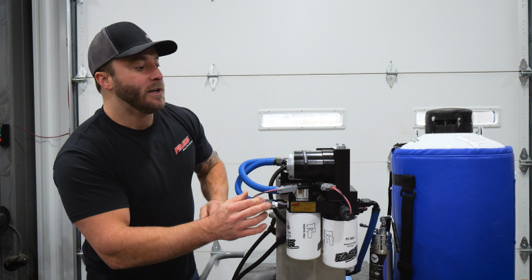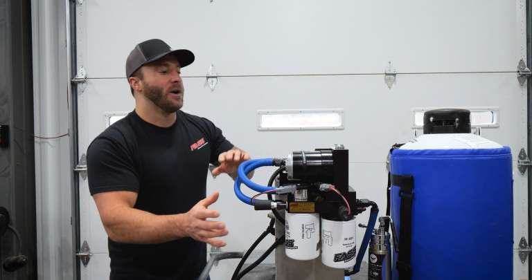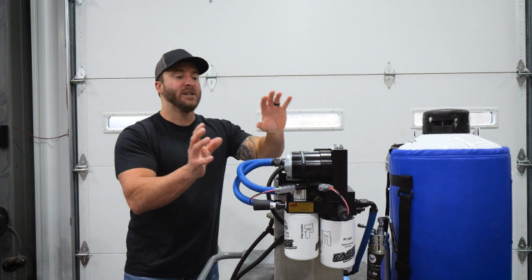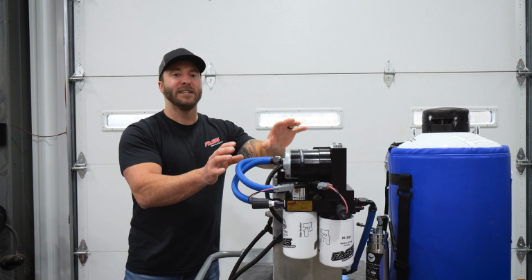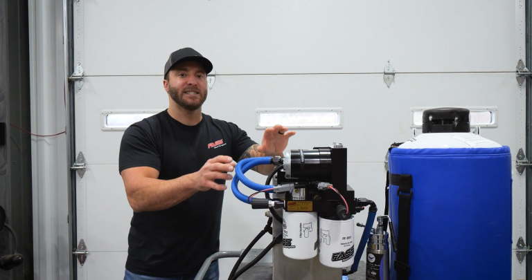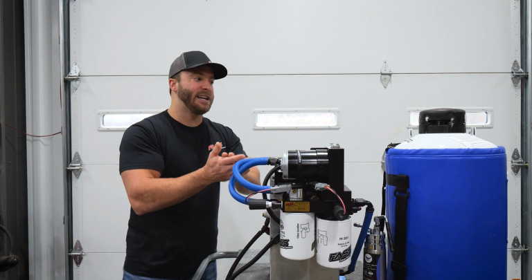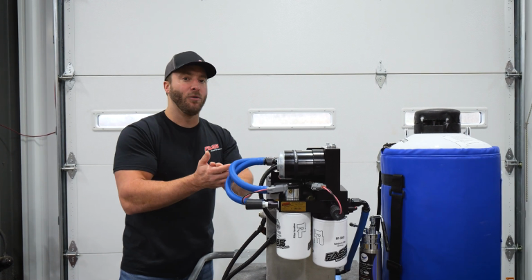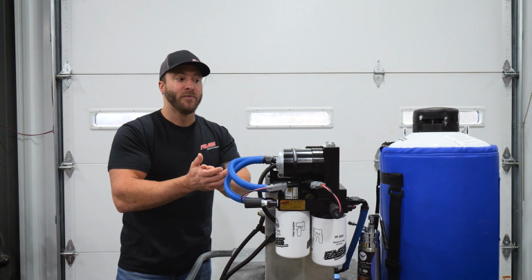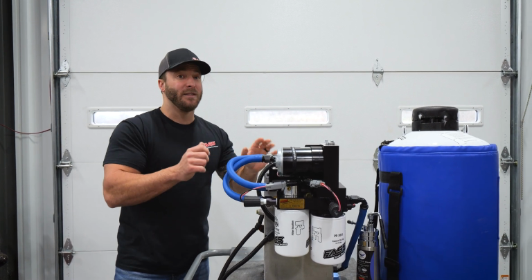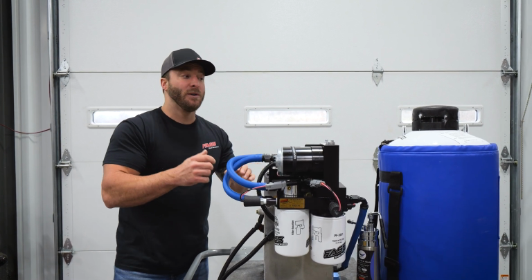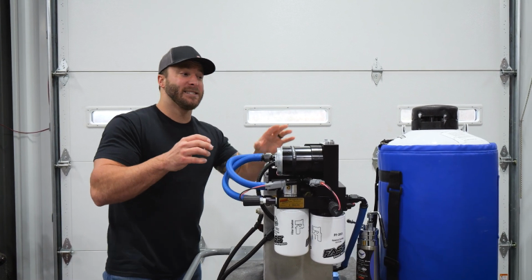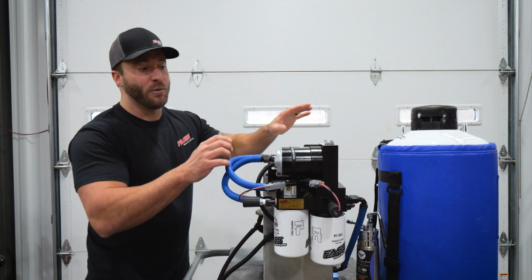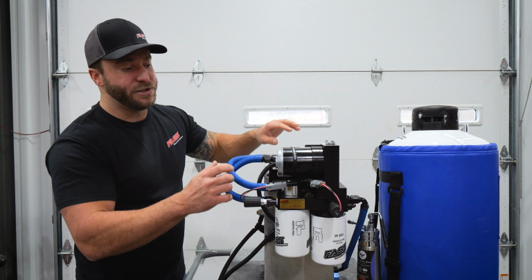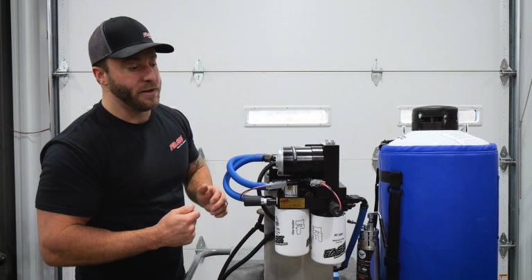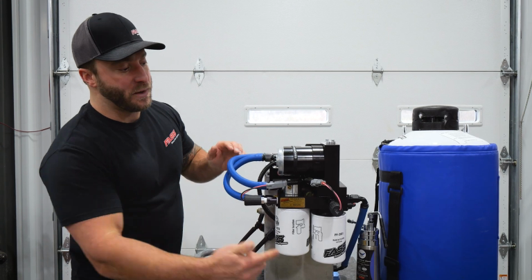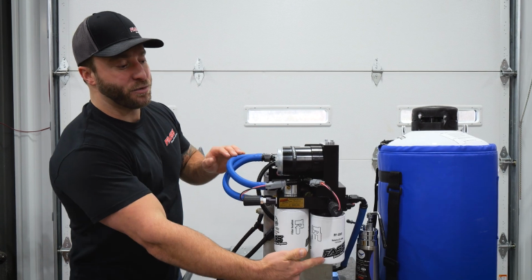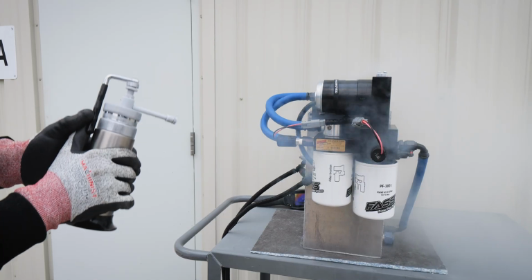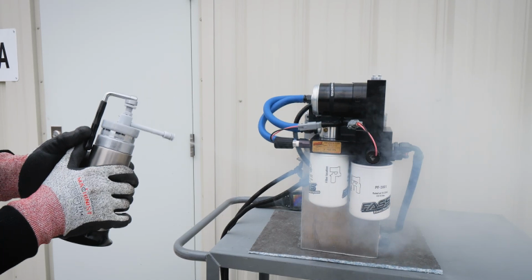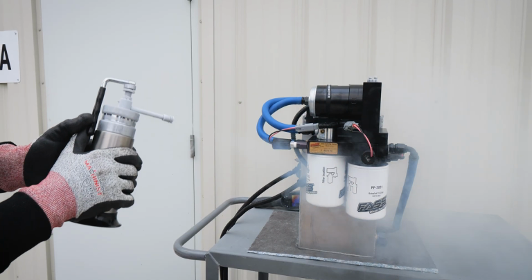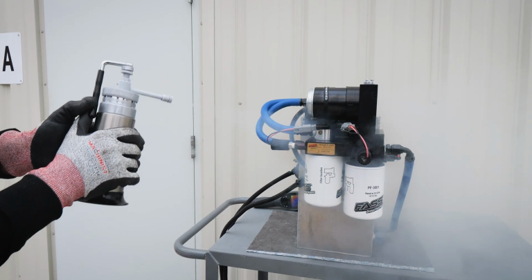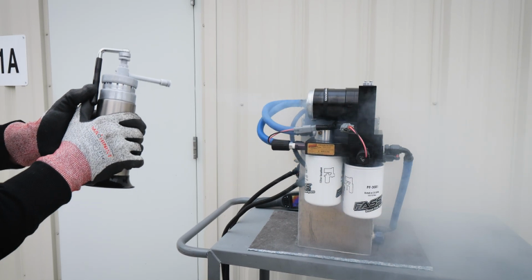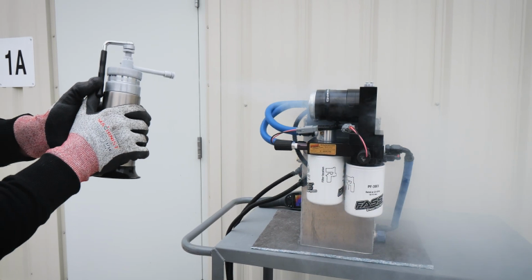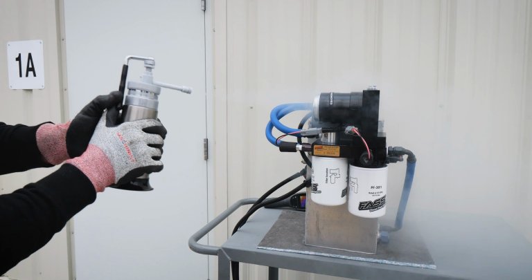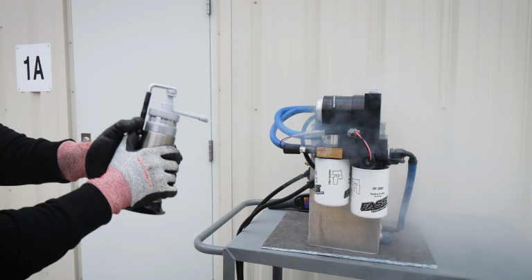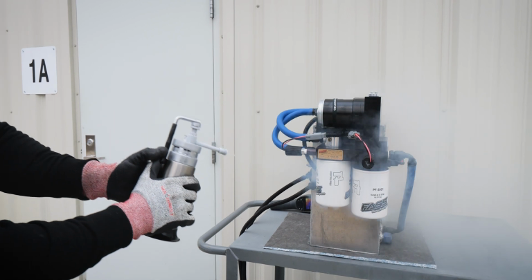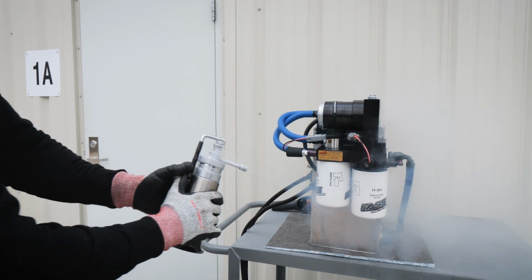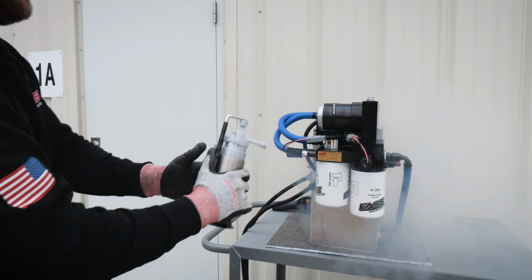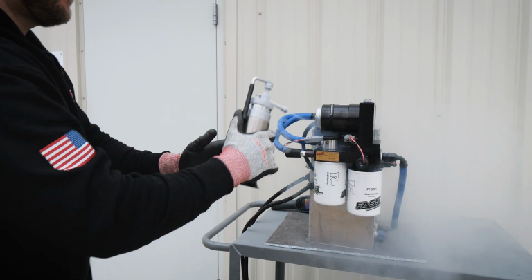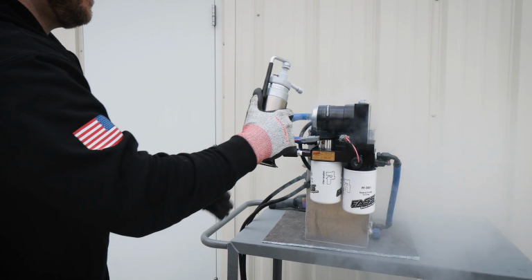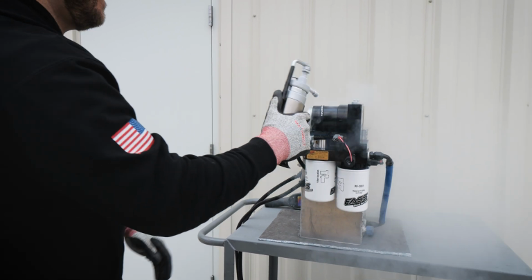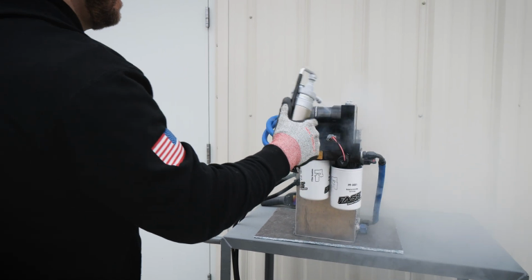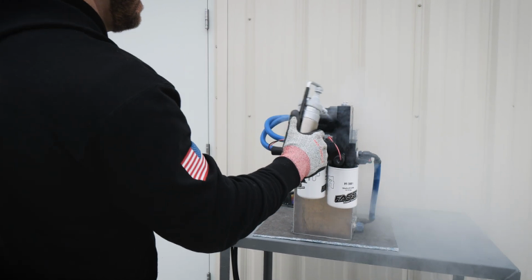Once the unit gets nice and cold, we're then going to add some liquid nitrogen to it. We have a spray bottle here and I'm going to spray the entire system down — around the heater elements and the filters — to really drop that temperature.